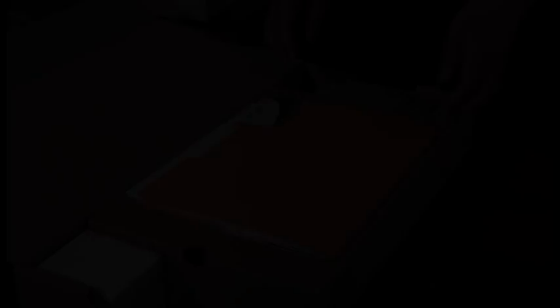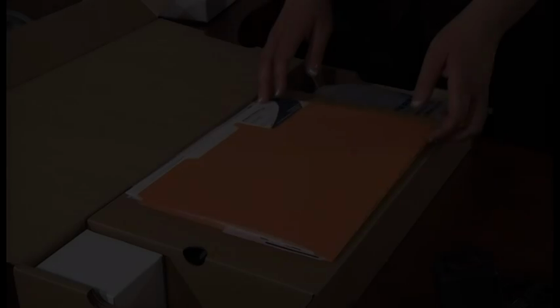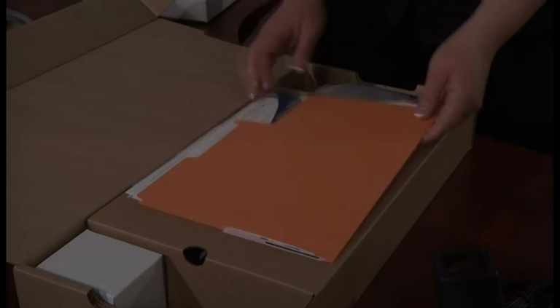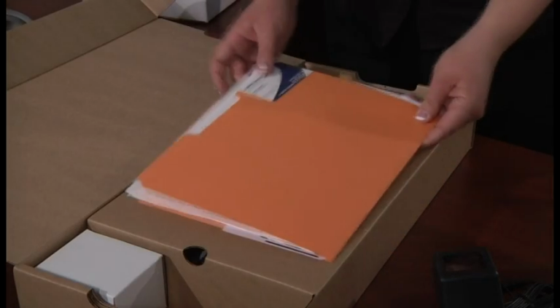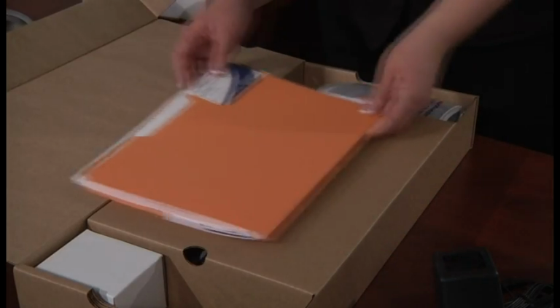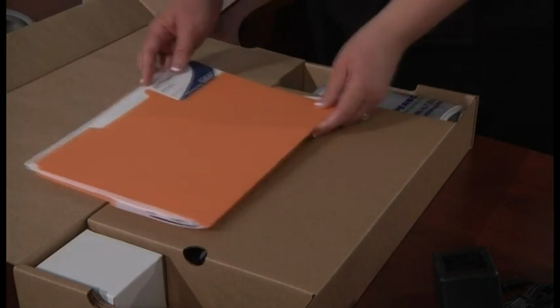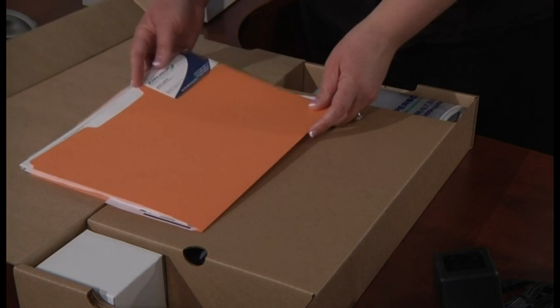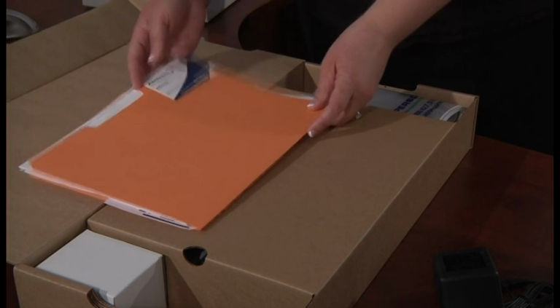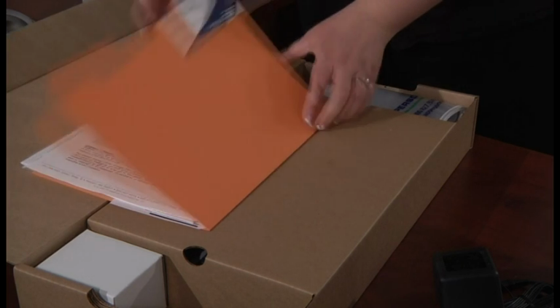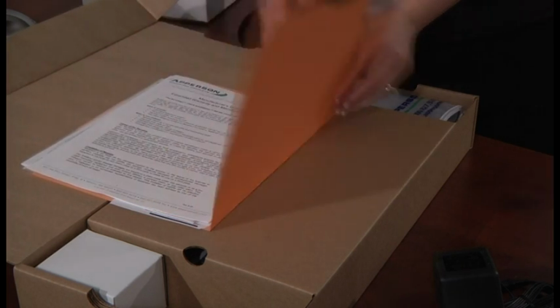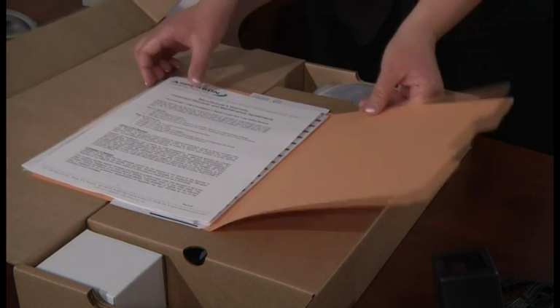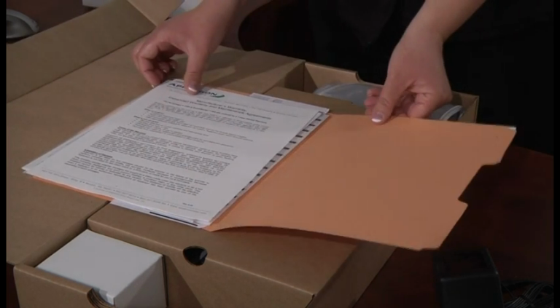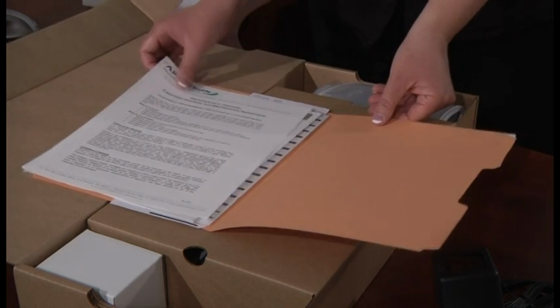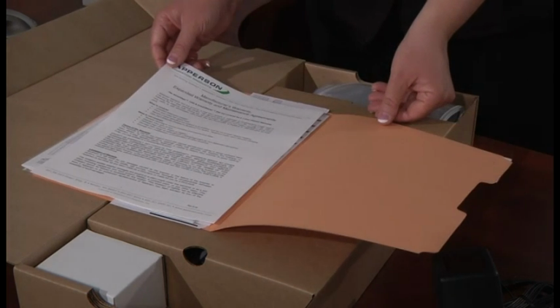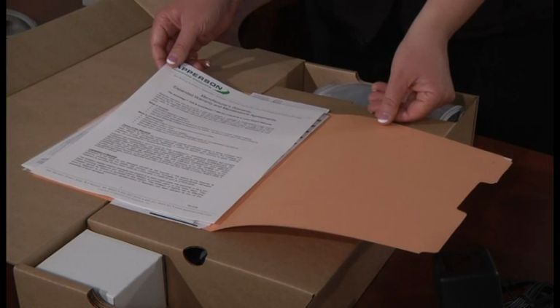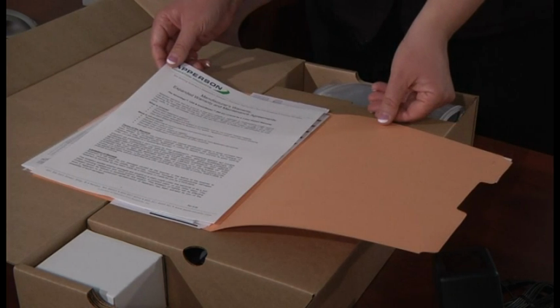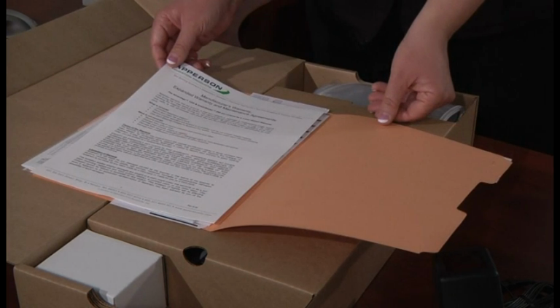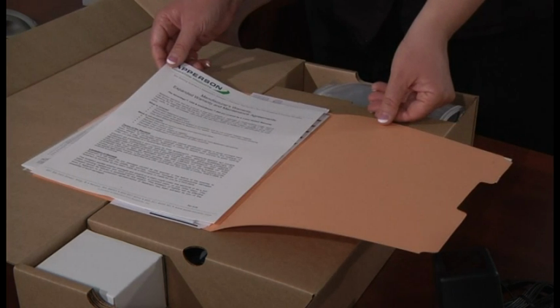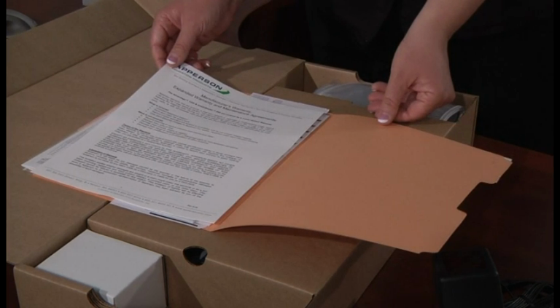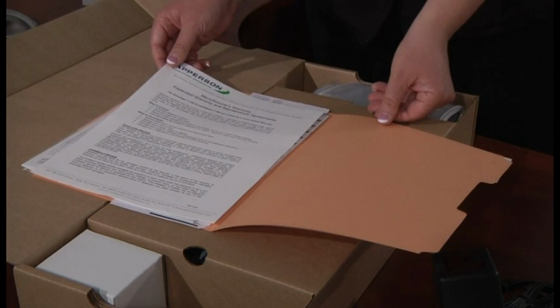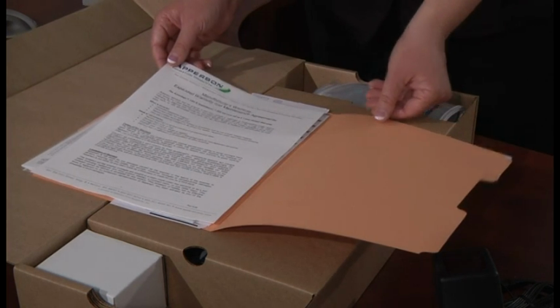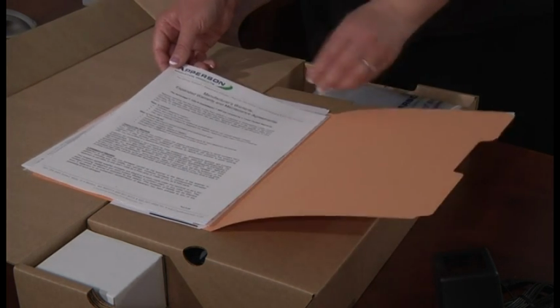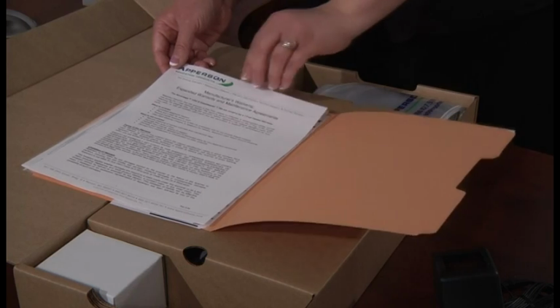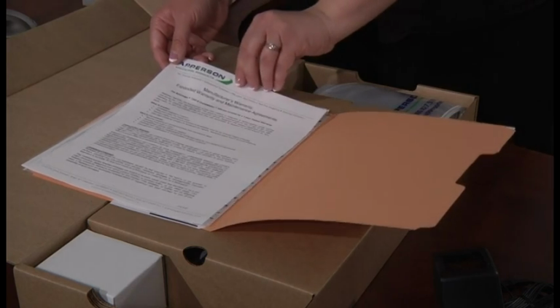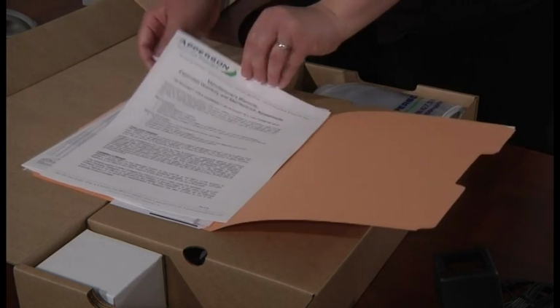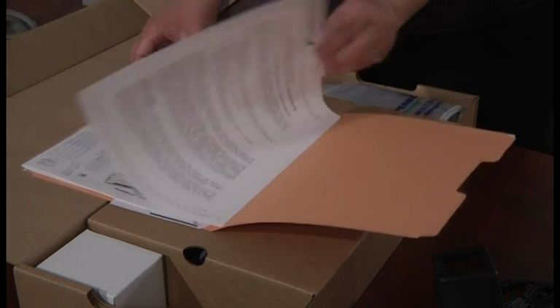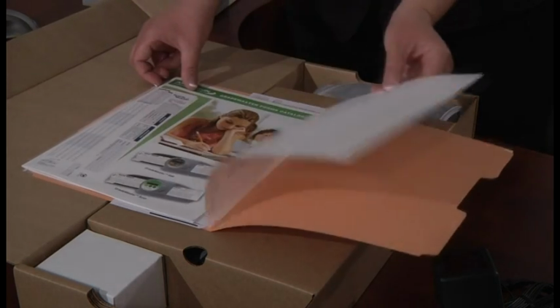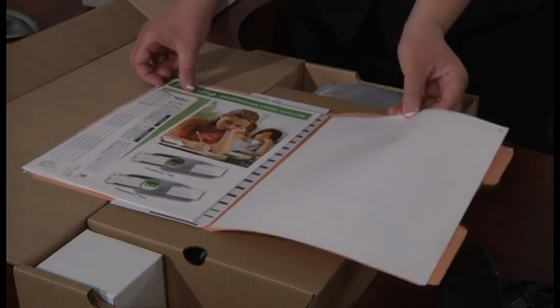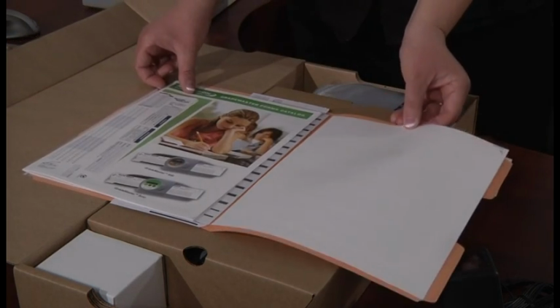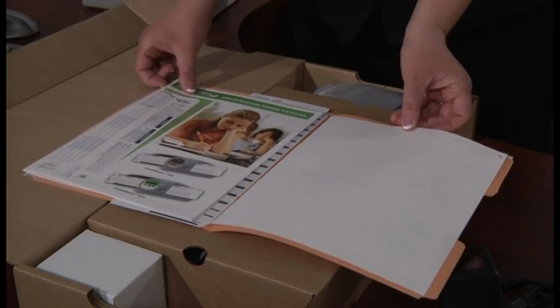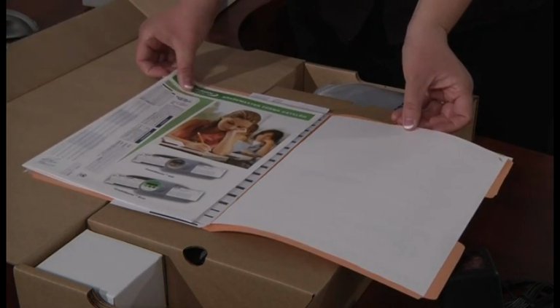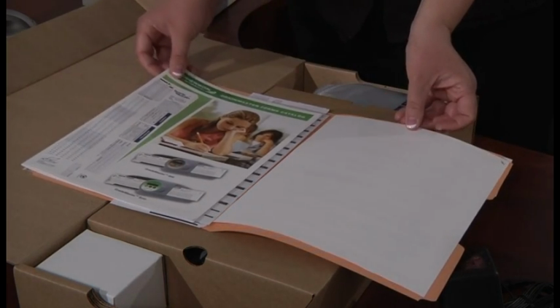You will find the warranty and maintenance information for the scanner. Please read the information sheet and keep it for future reference. Behind the maintenance agreement you will find the Grademaster Forms Catalog.